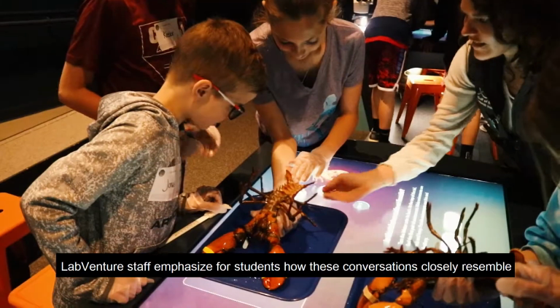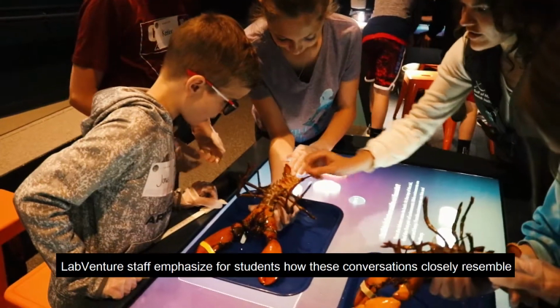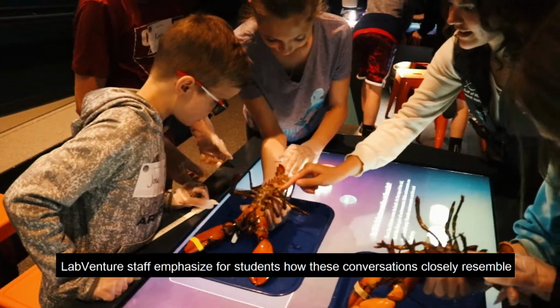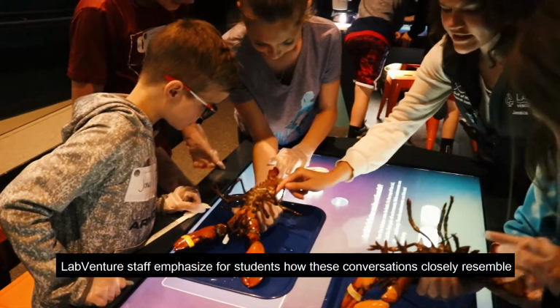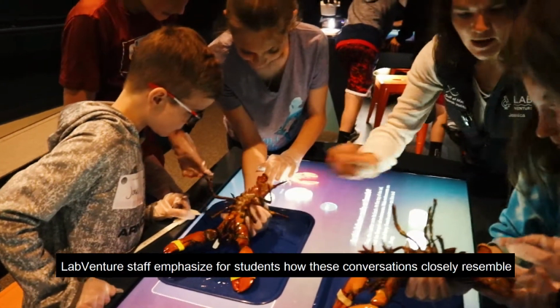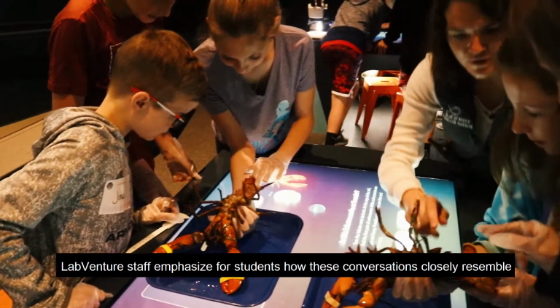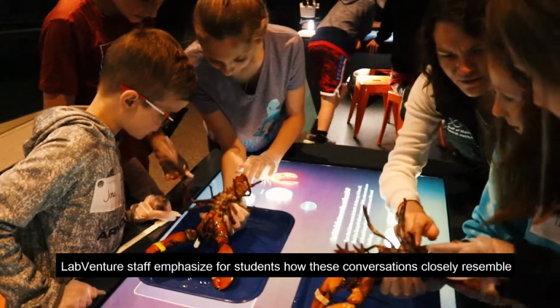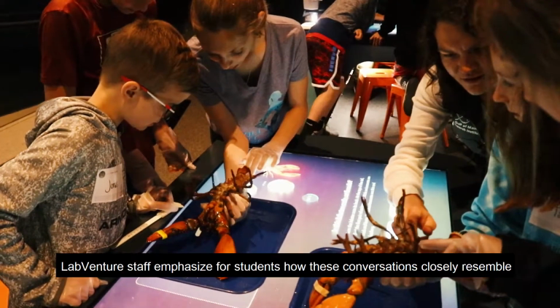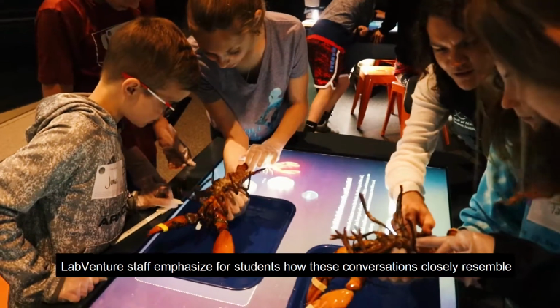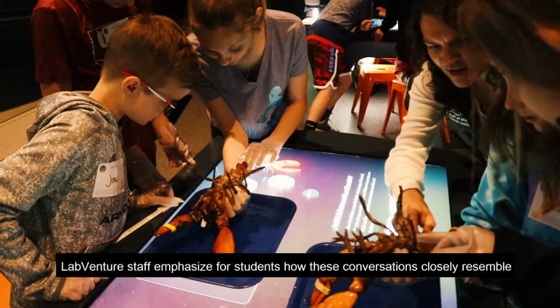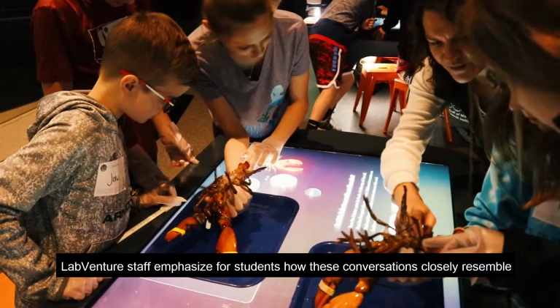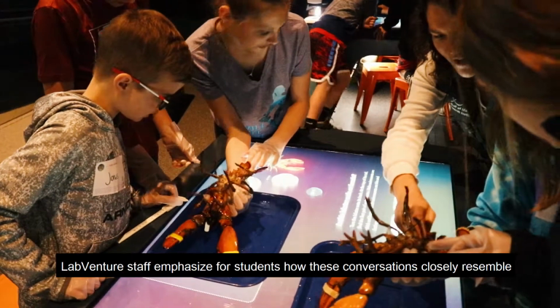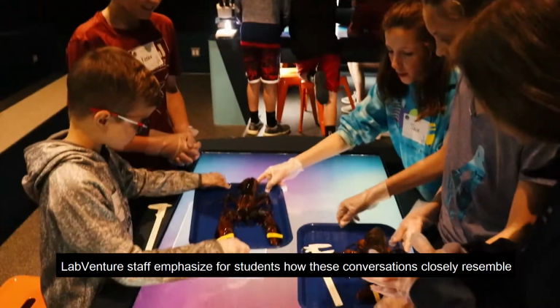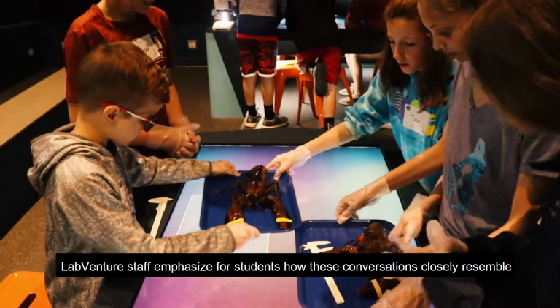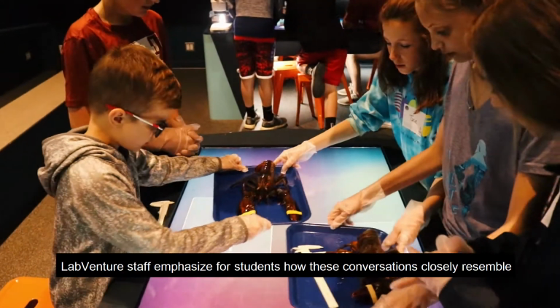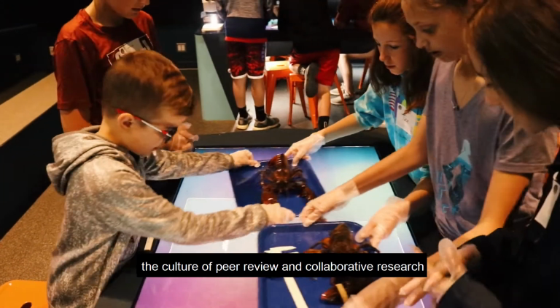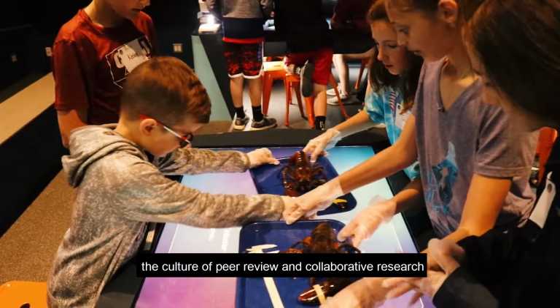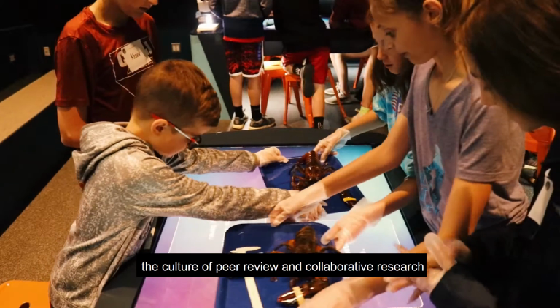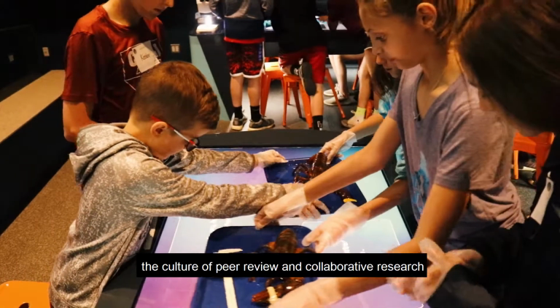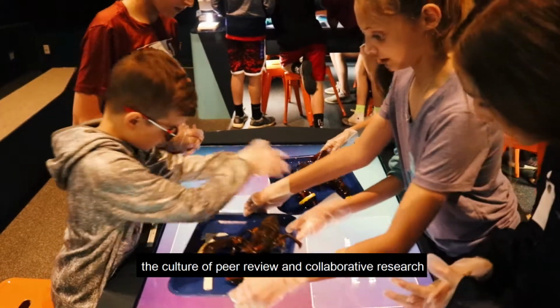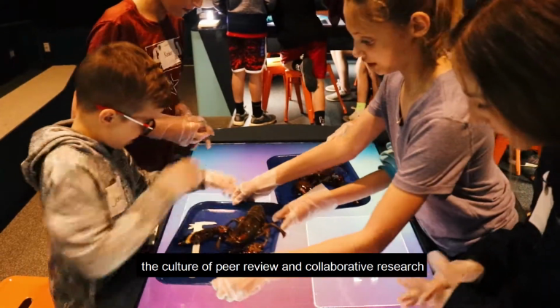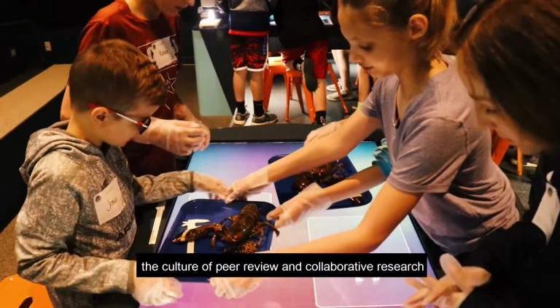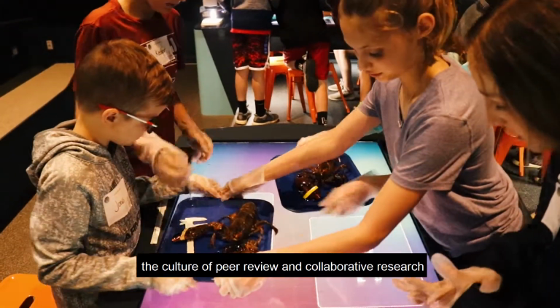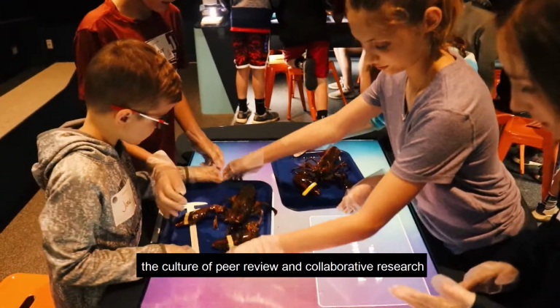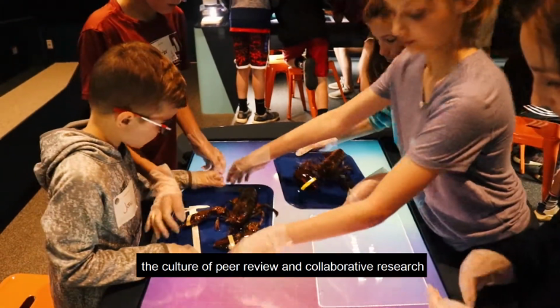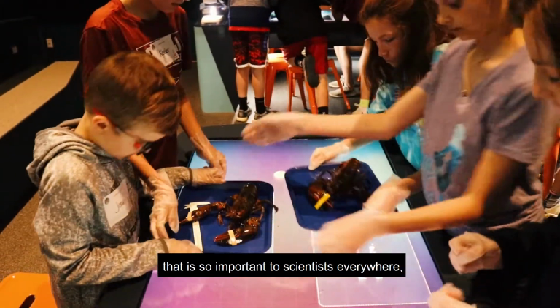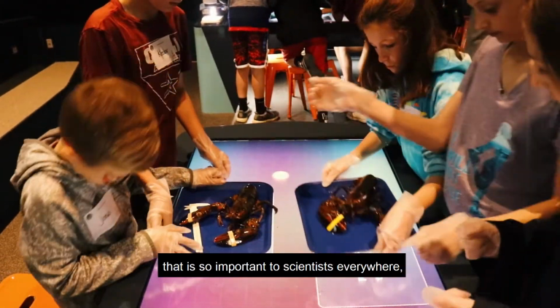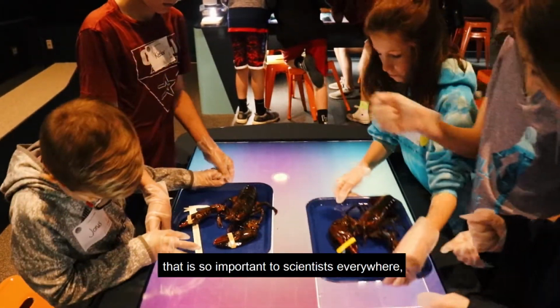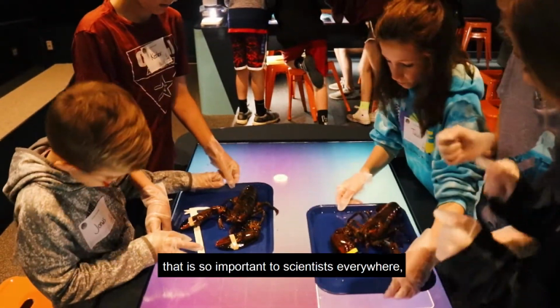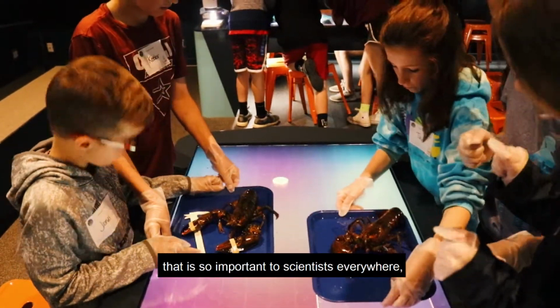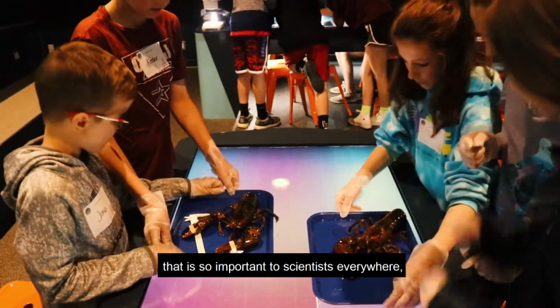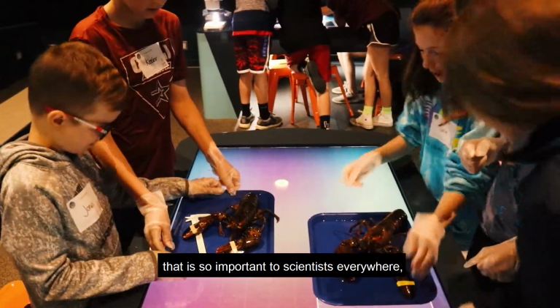LabVenture staff emphasize for students how these conversations closely resemble the culture of peer review and collaborative research that is so important to scientists everywhere.